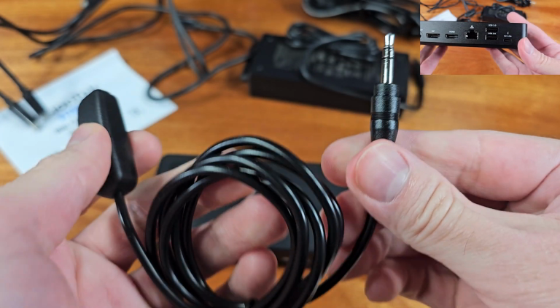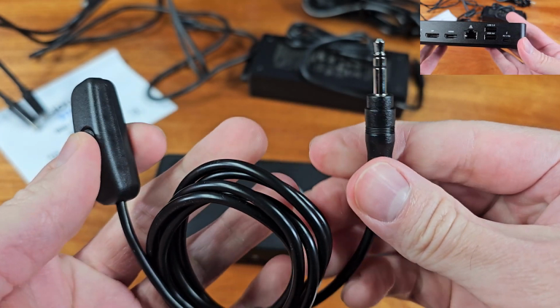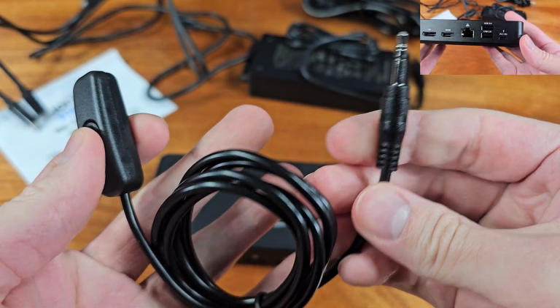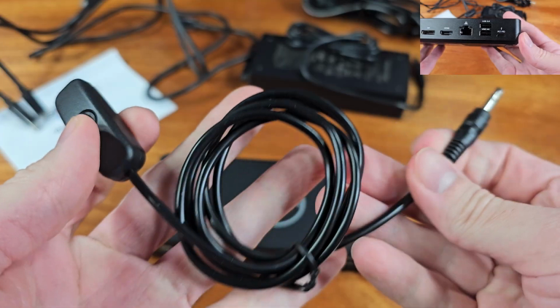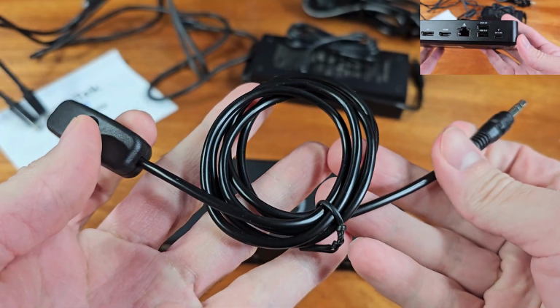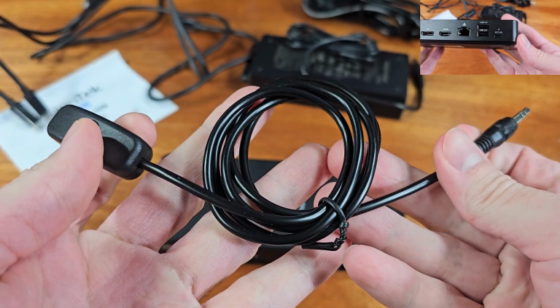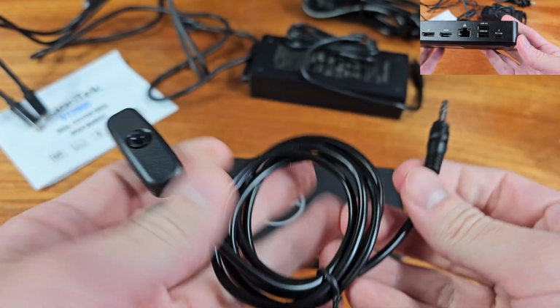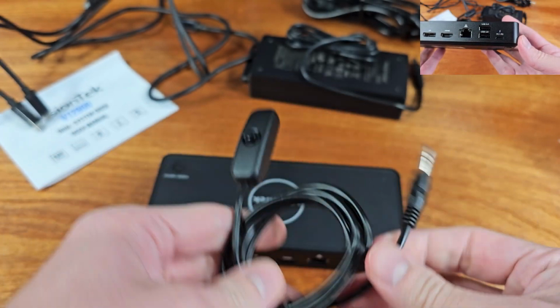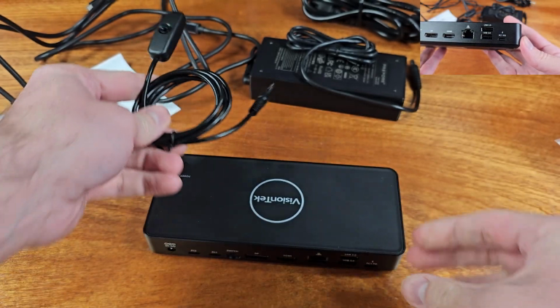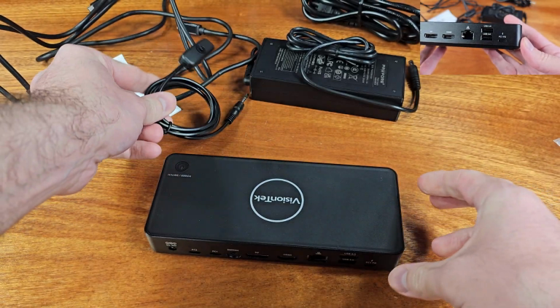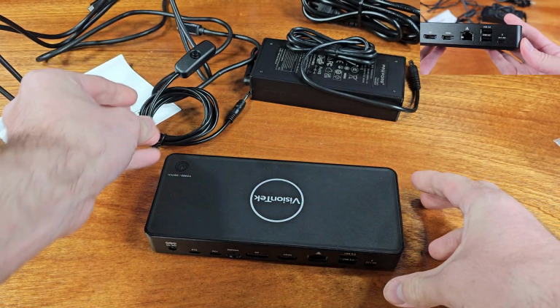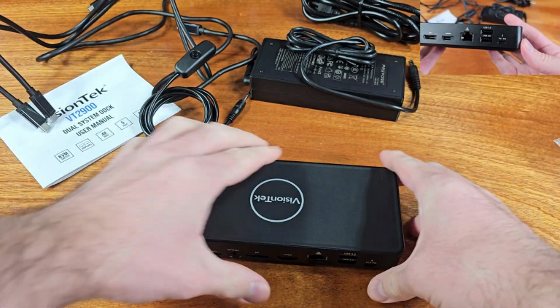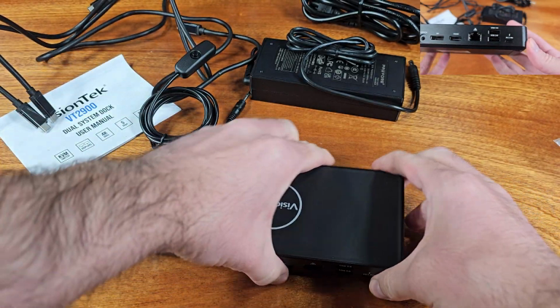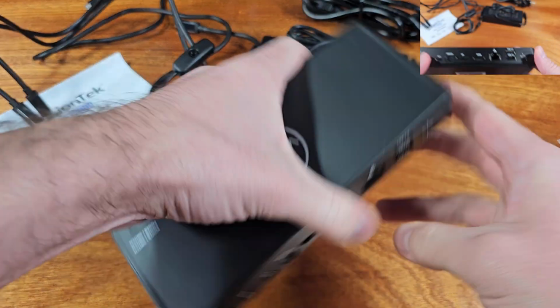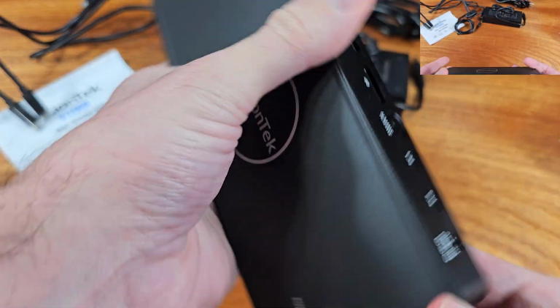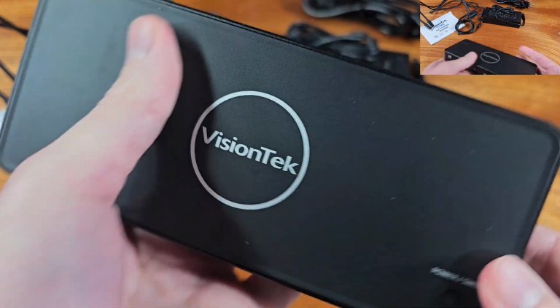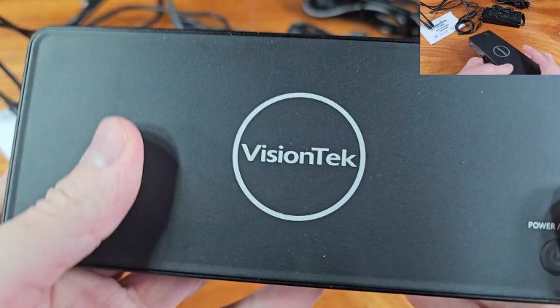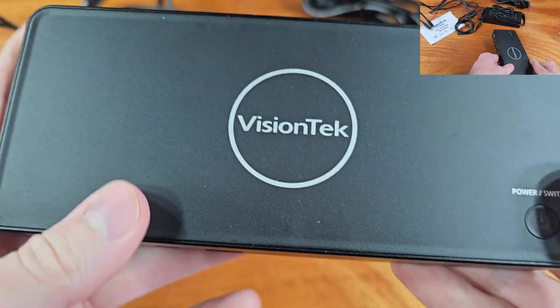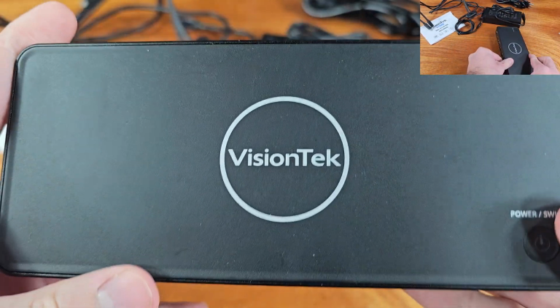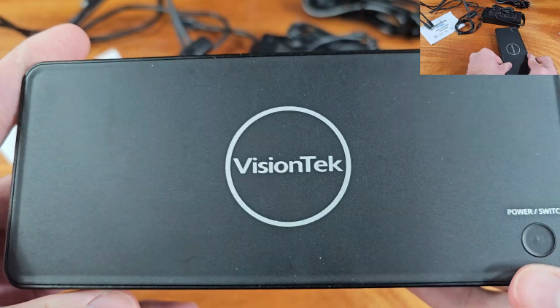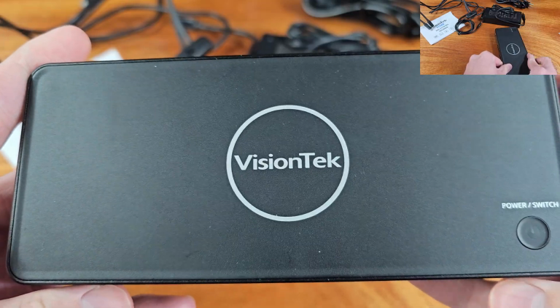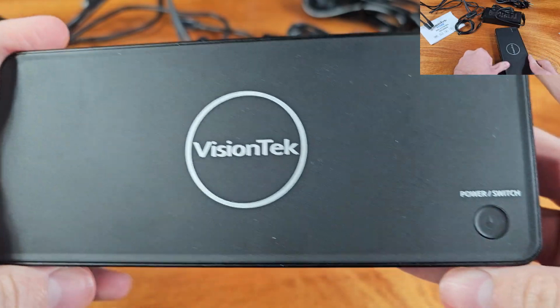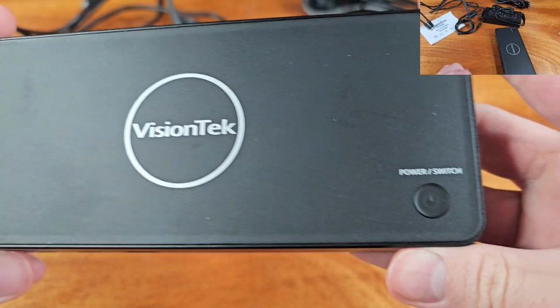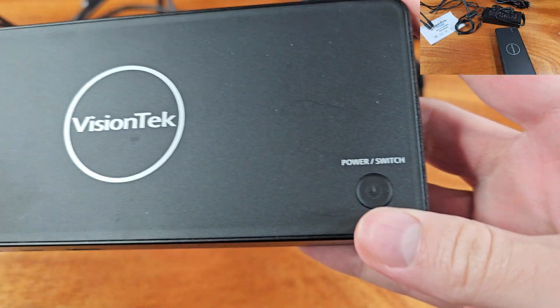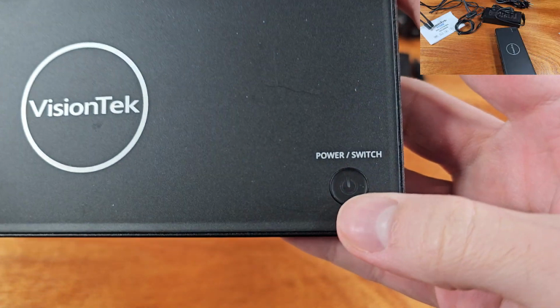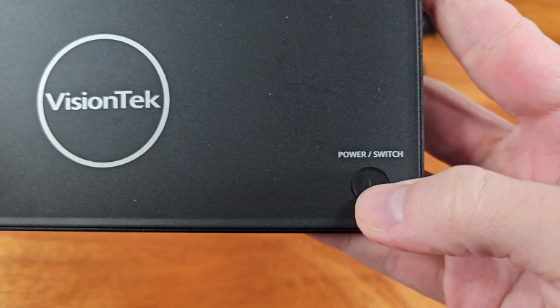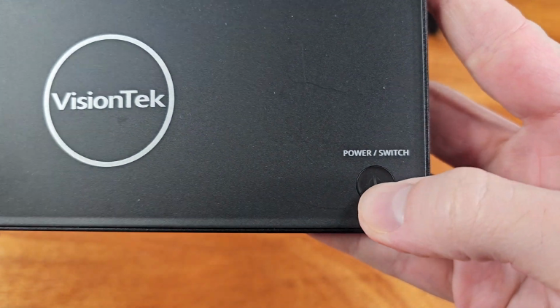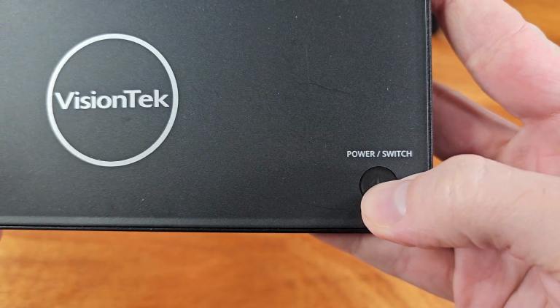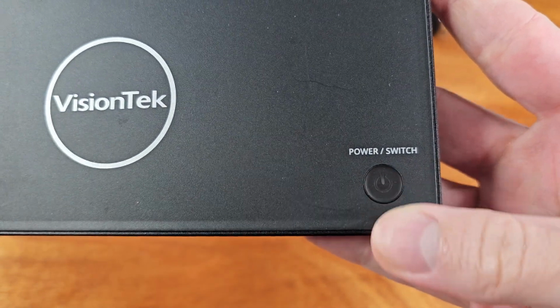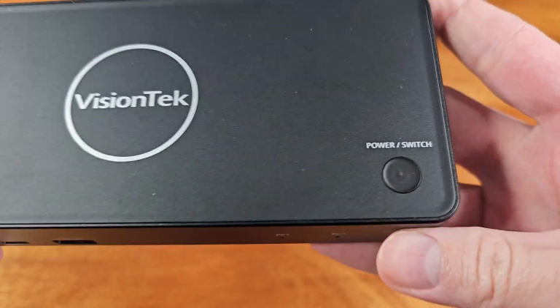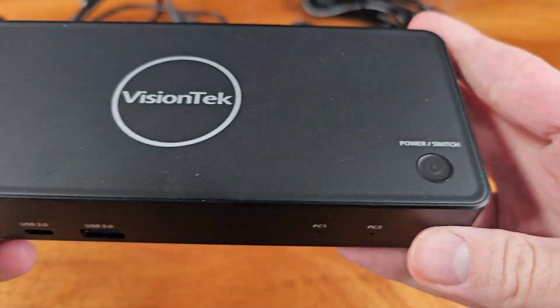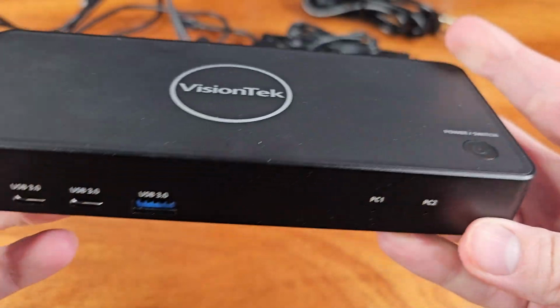This docking station has some nice features like wake-on LAN, MAC address pass-through, and PixieBoot, in case you have to use this for a work or enterprise application. So these are some nice features to have, and it's nice to see that the dock supports this.